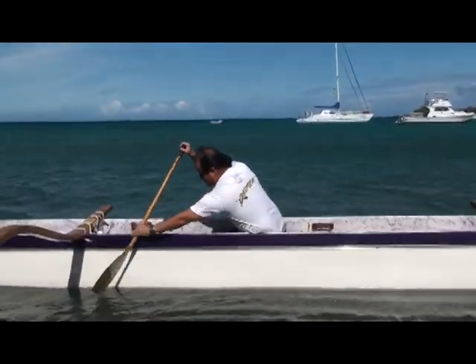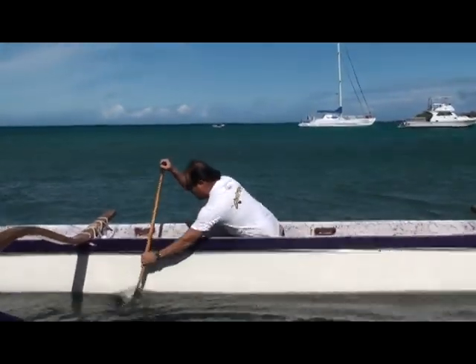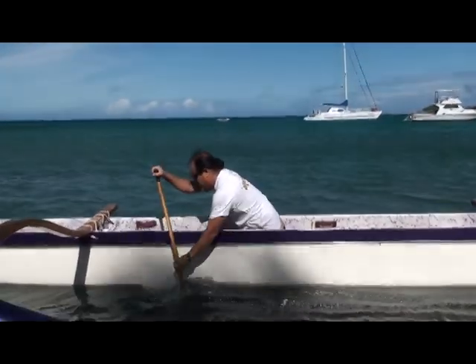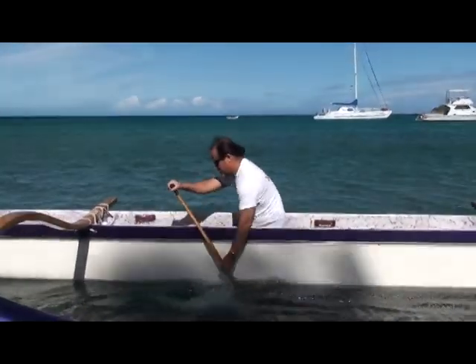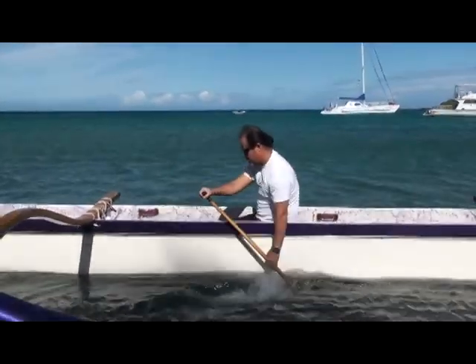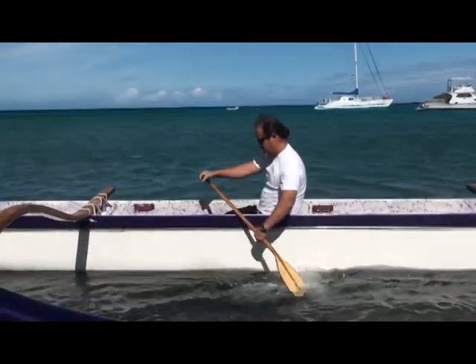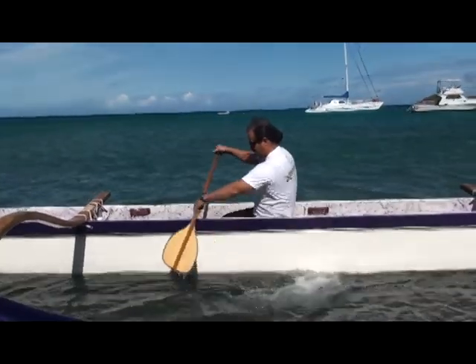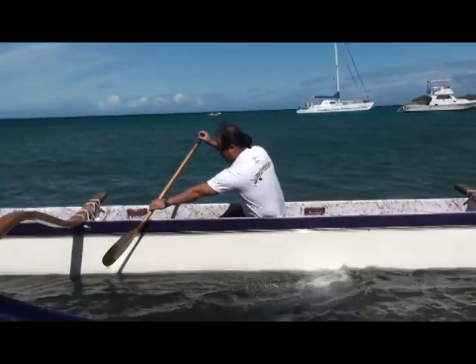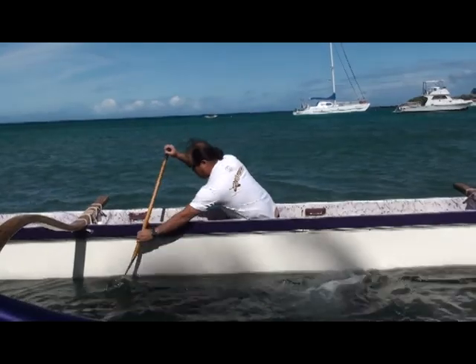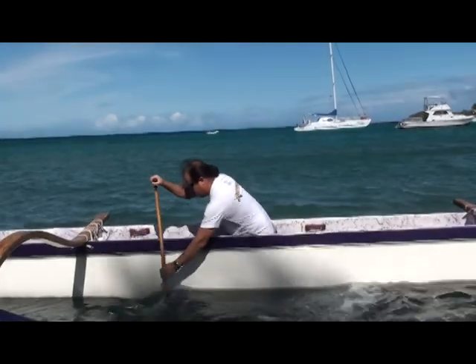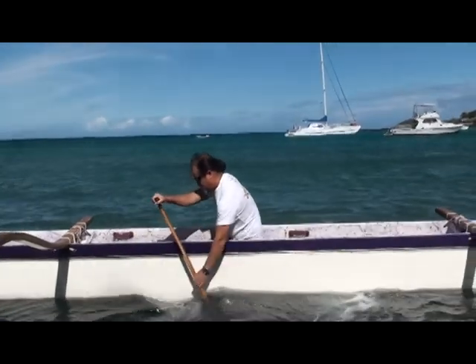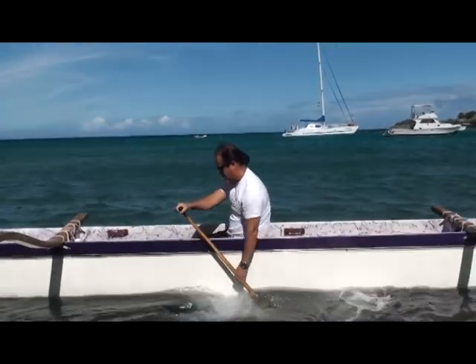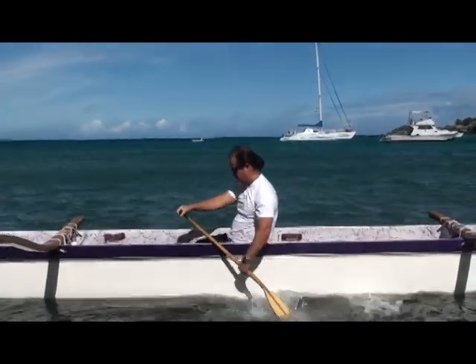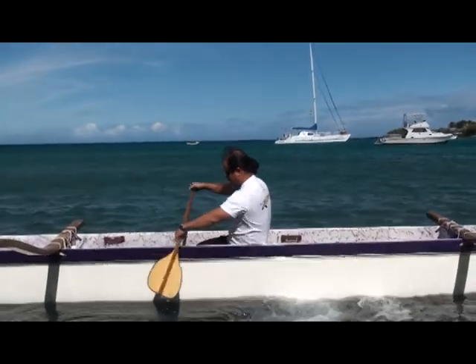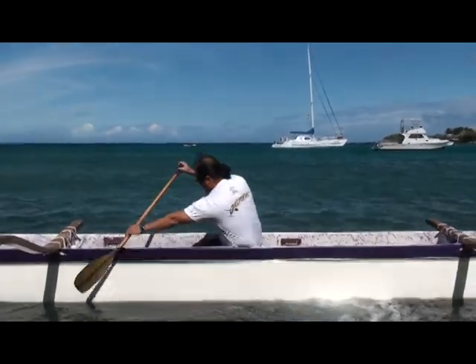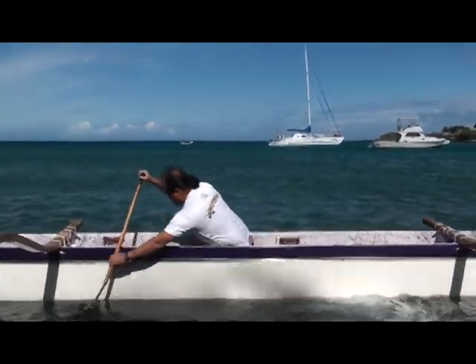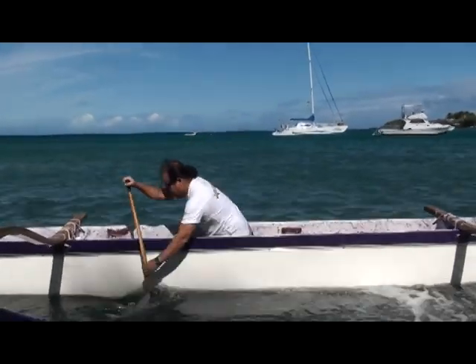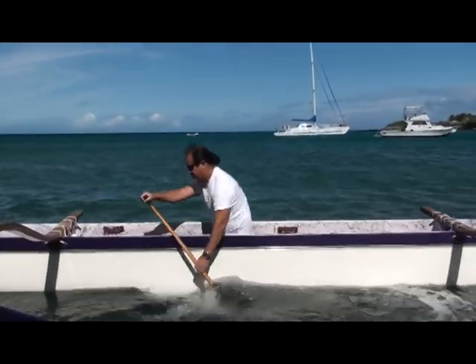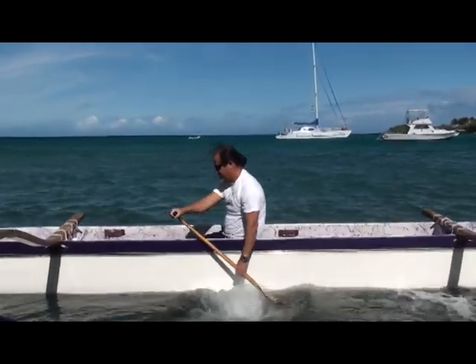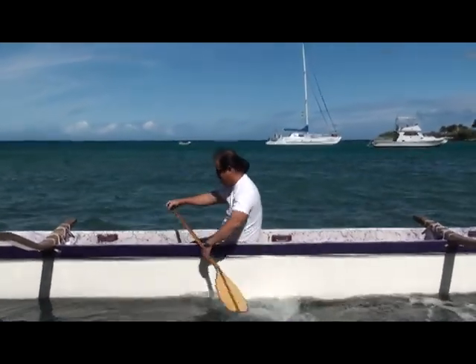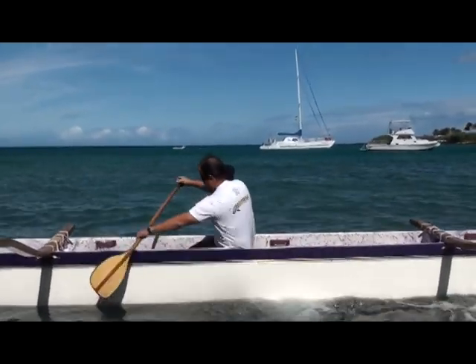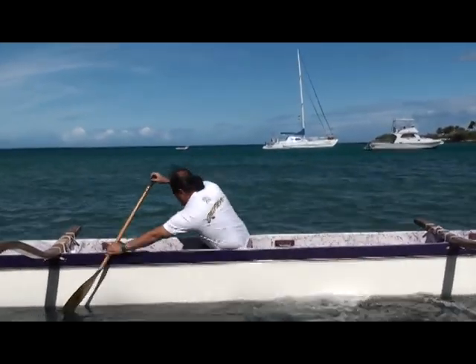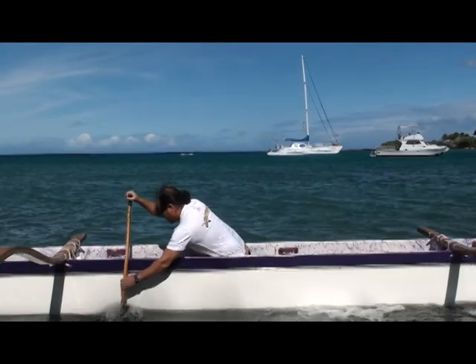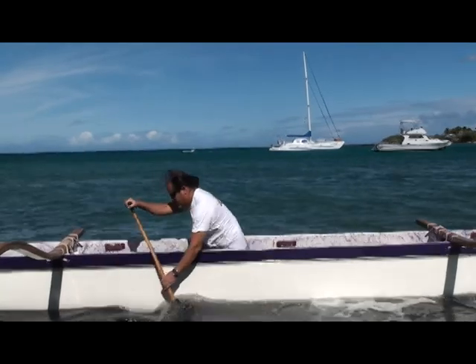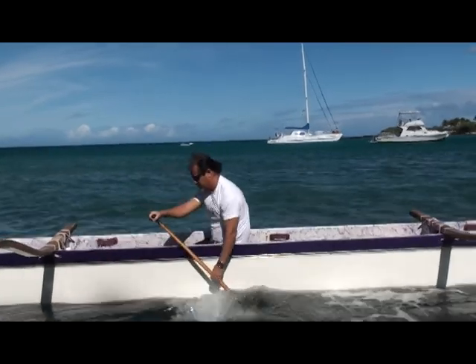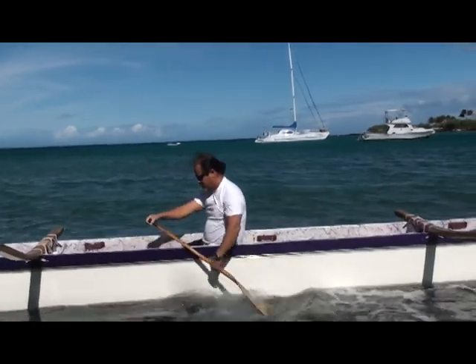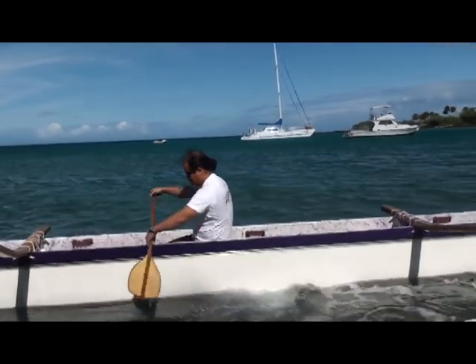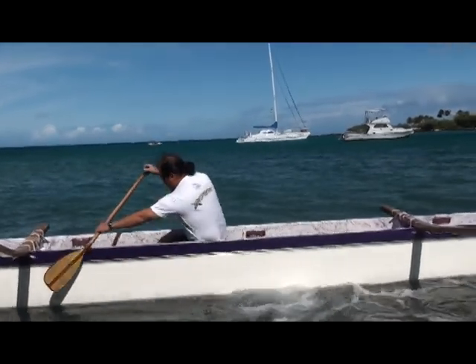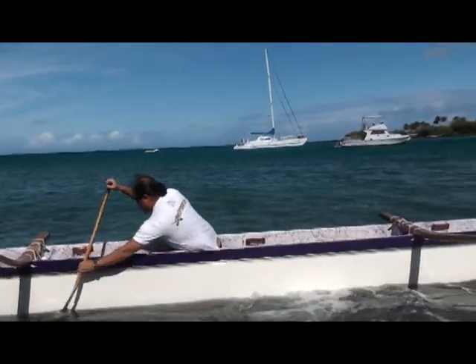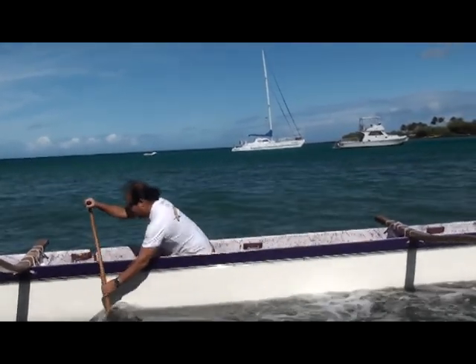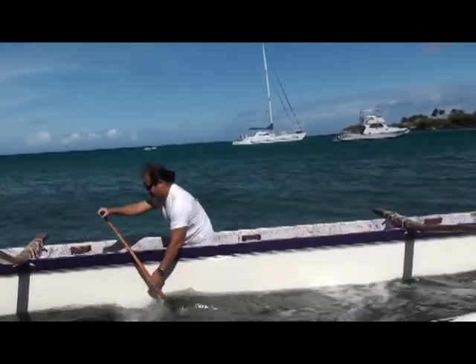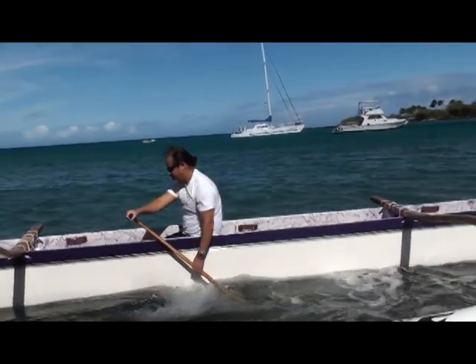Okay, here we go — going through, doing the same thing, placing the blade up front. Plant it up front and feel the pressure through the stroke.